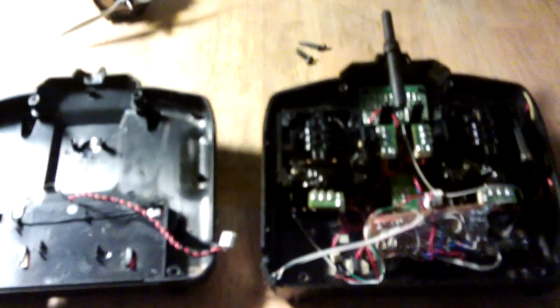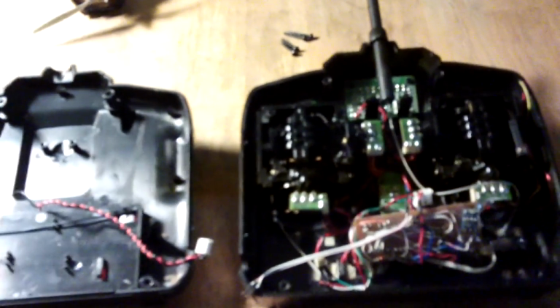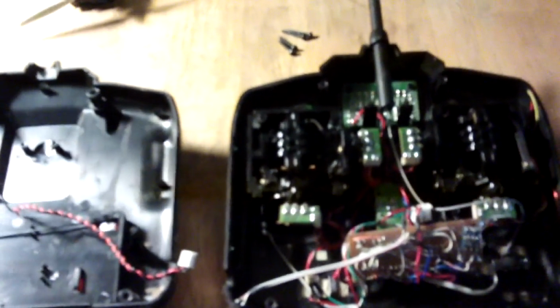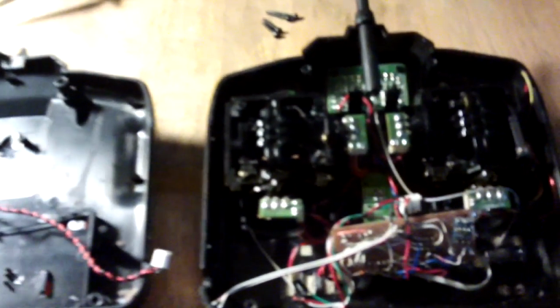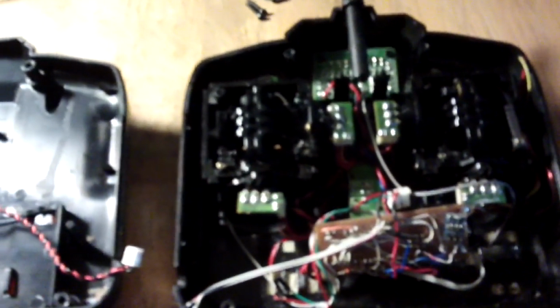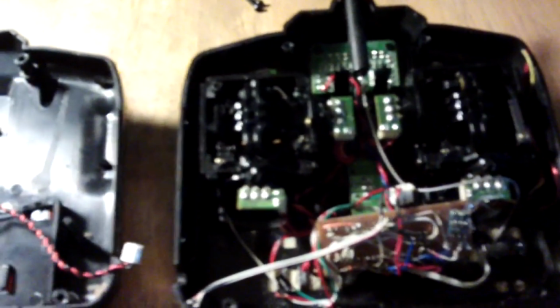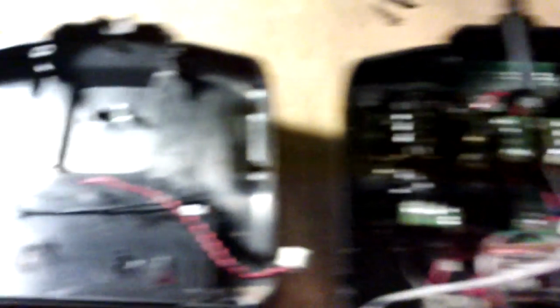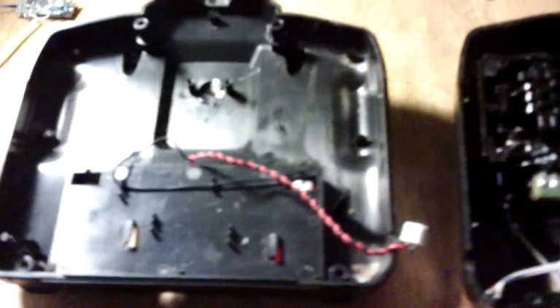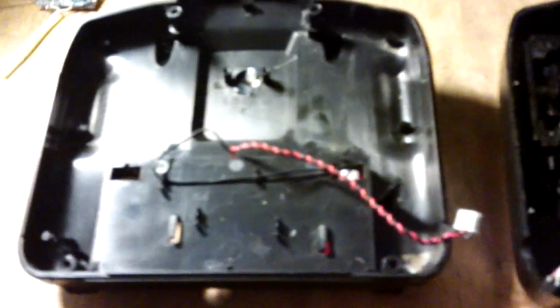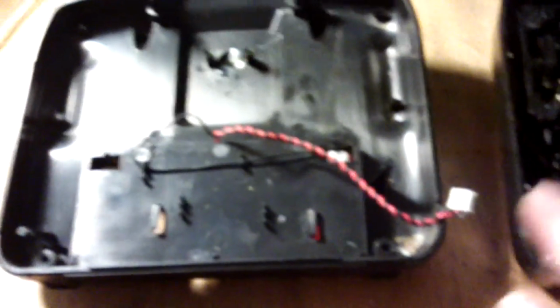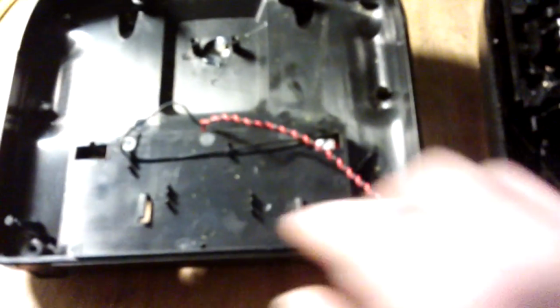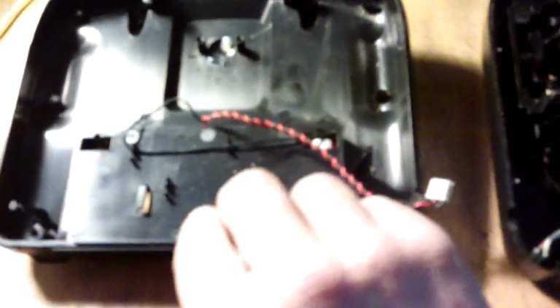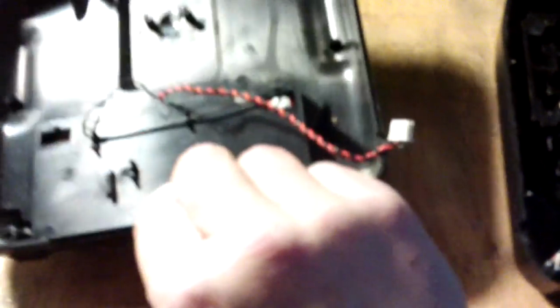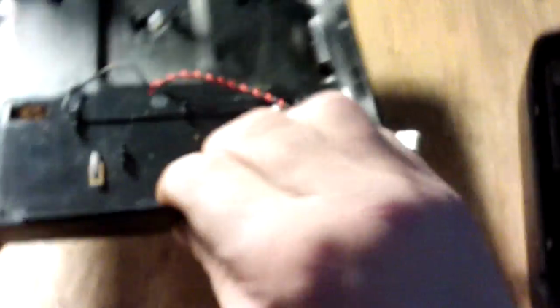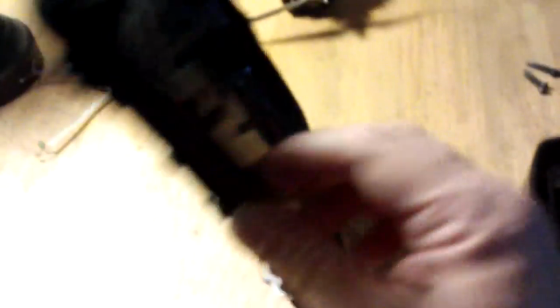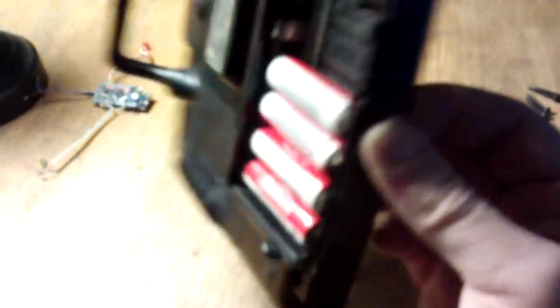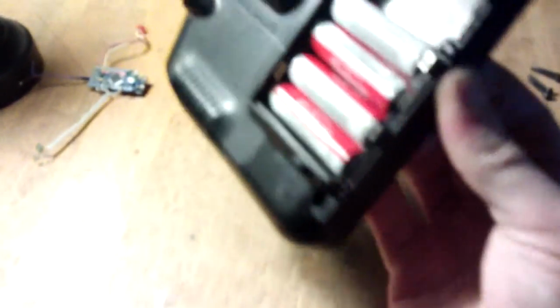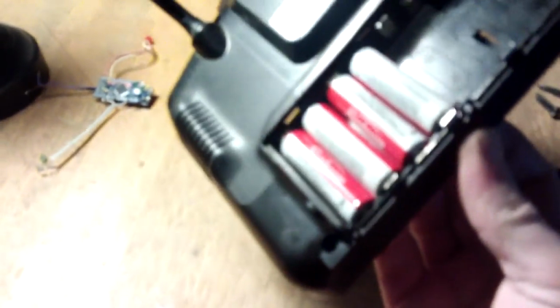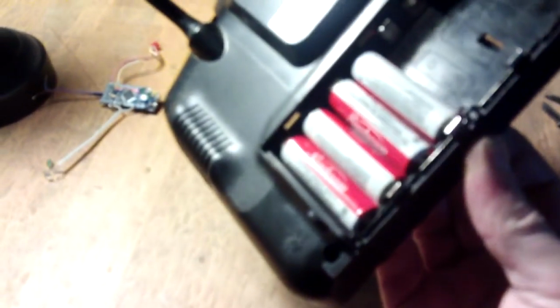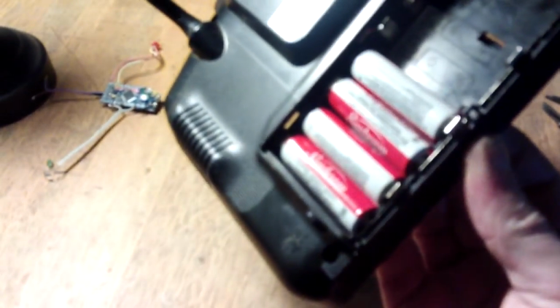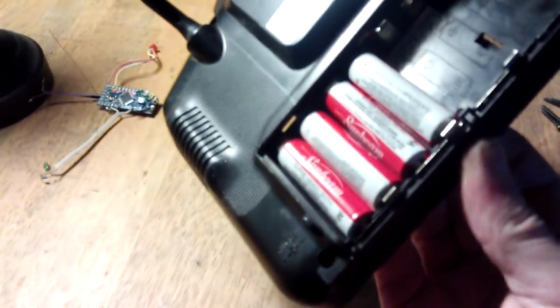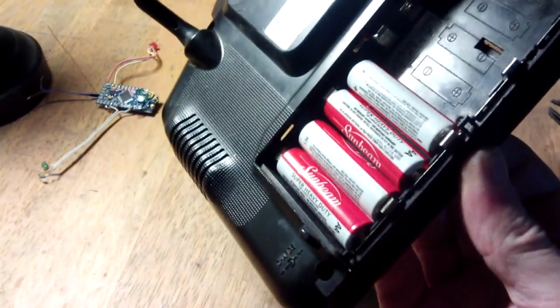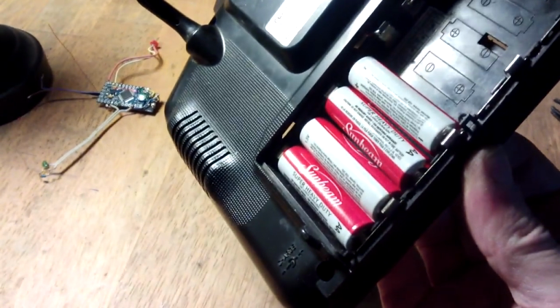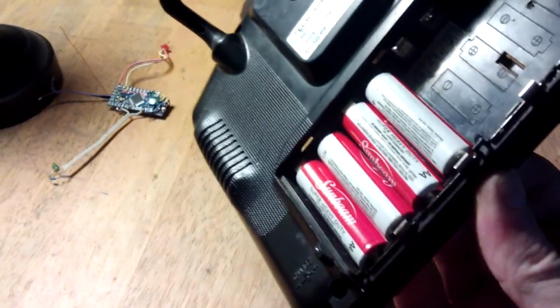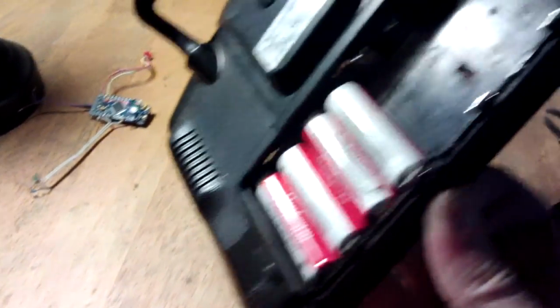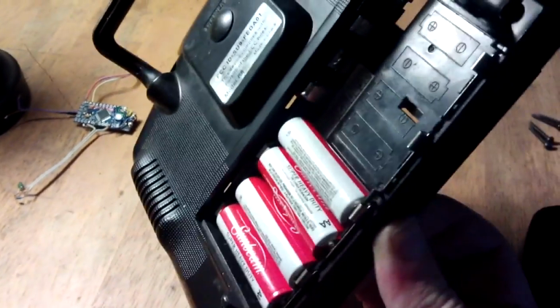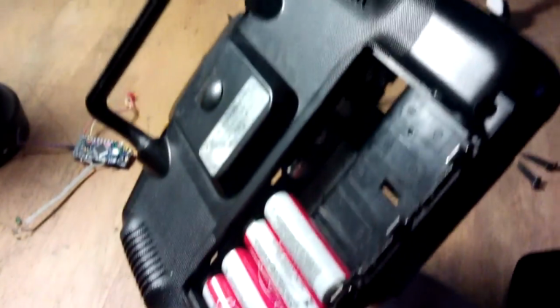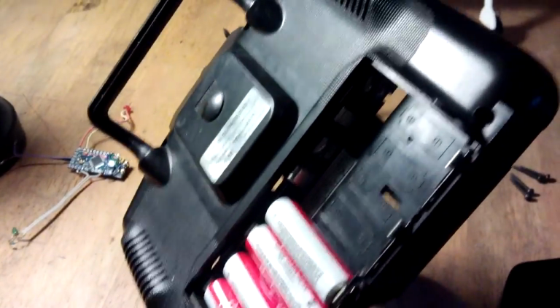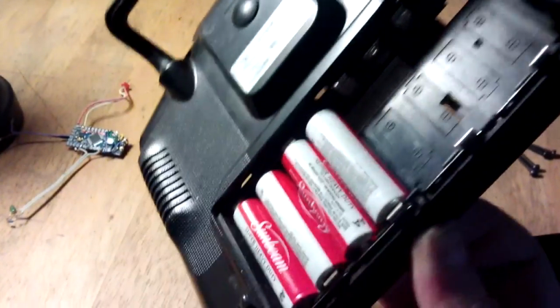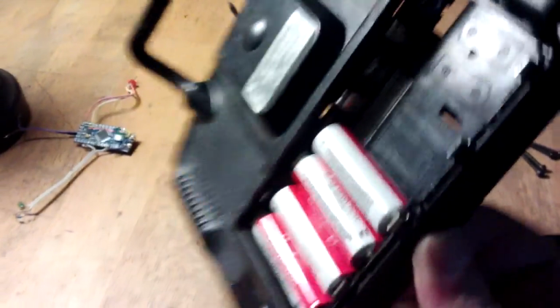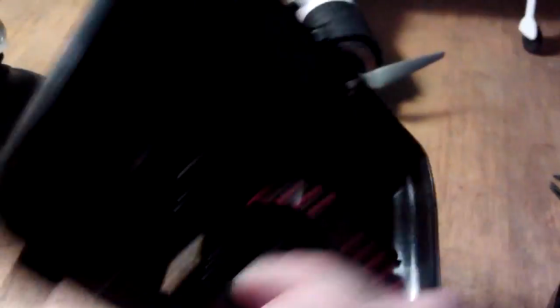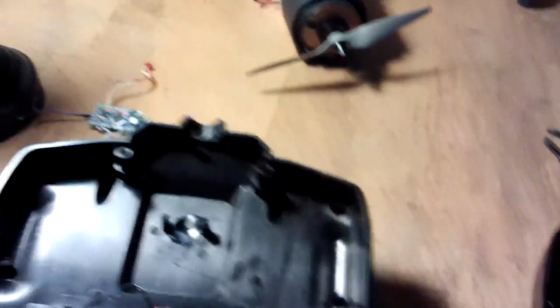Right, so here is the inside of the transmitter. There's a cable here that allows the back part to detach. I'm only using four AAs instead of the eight that the transmitter used to use.